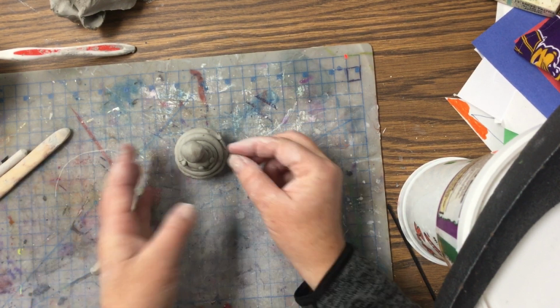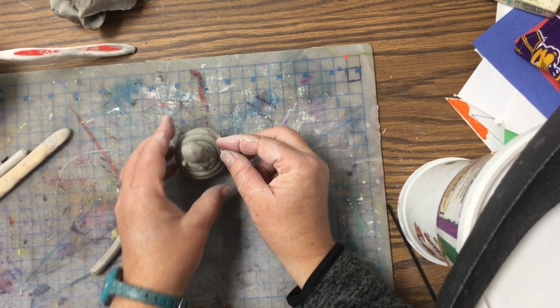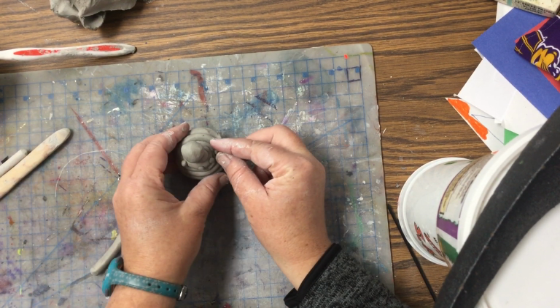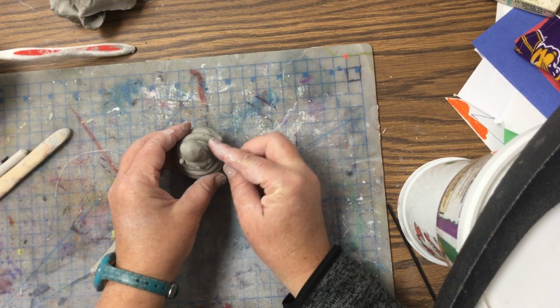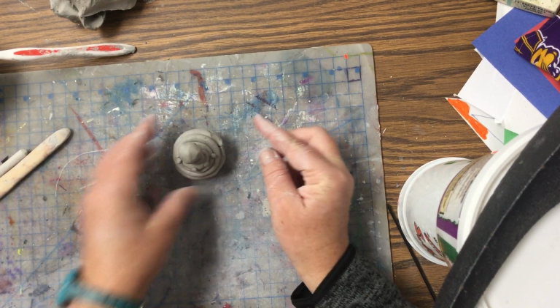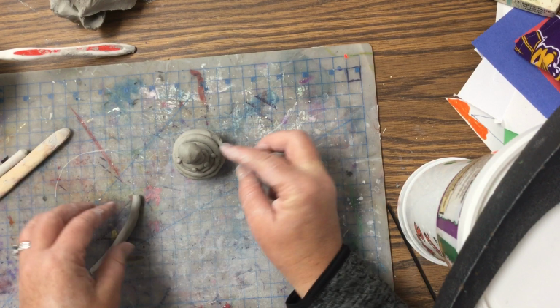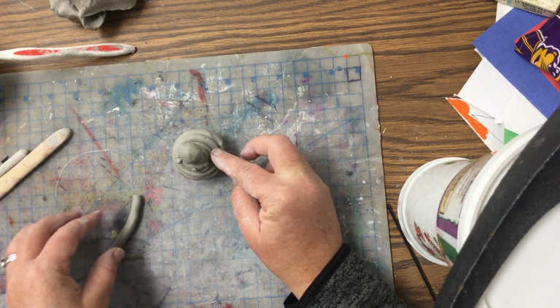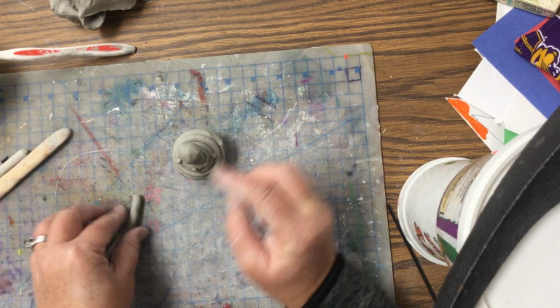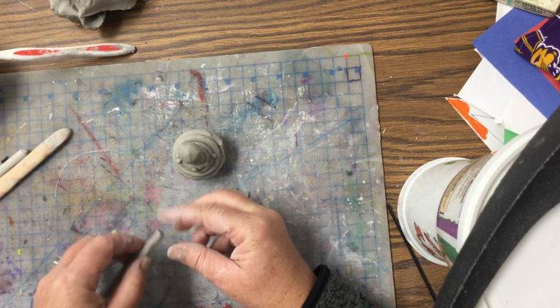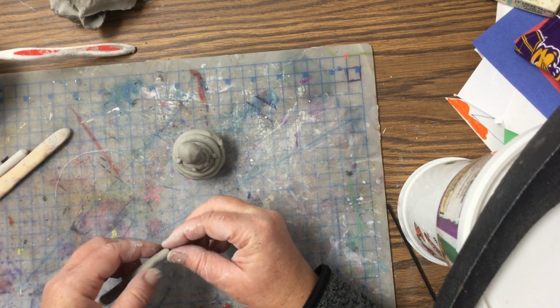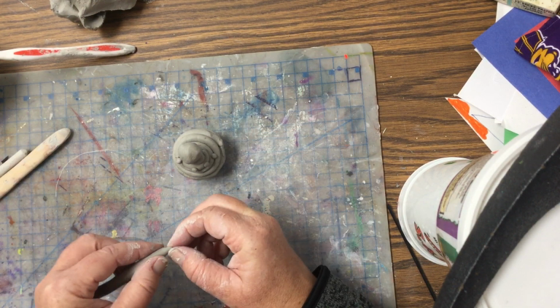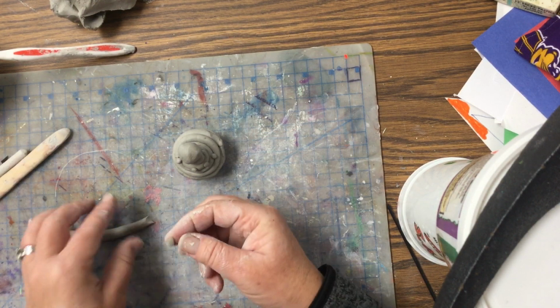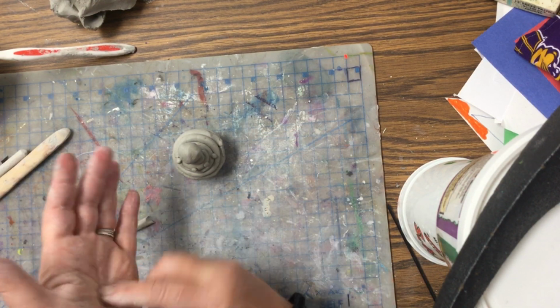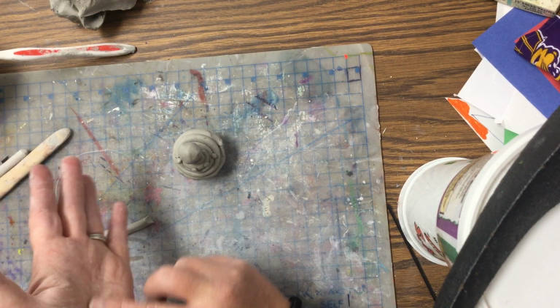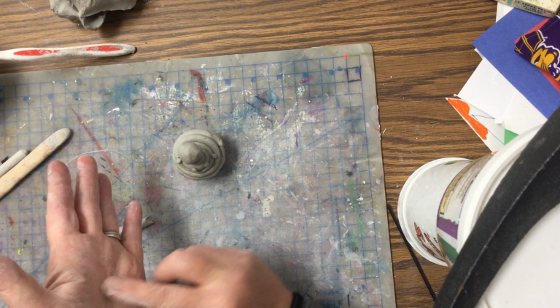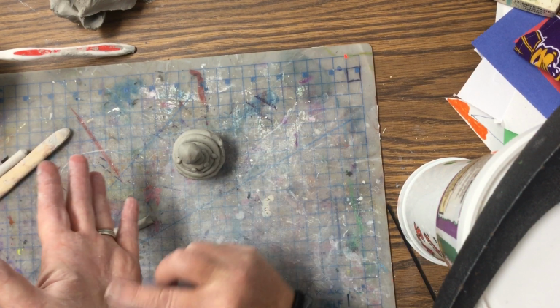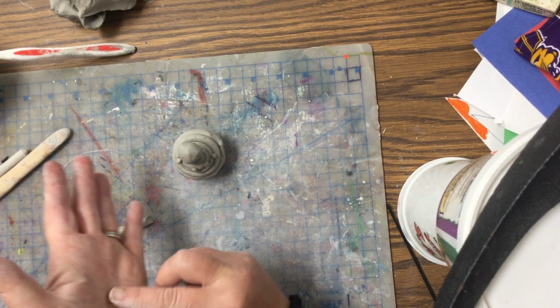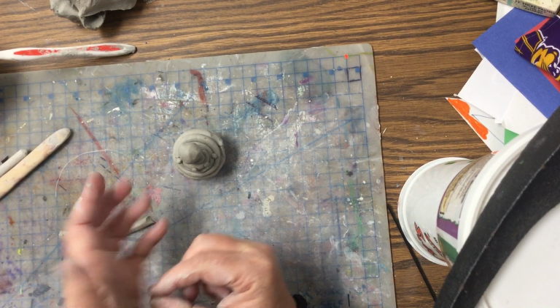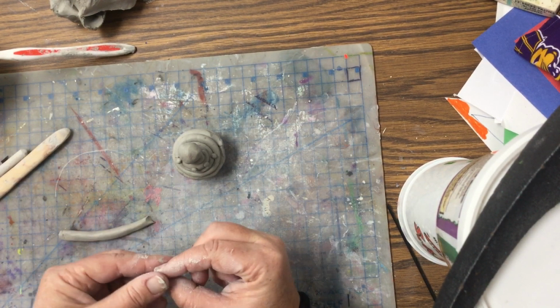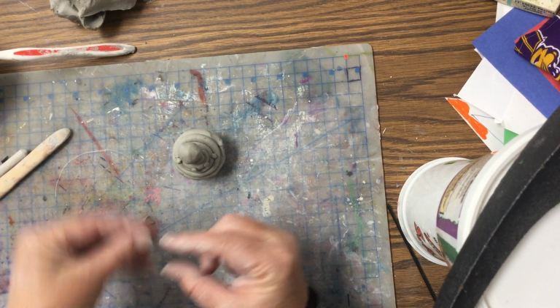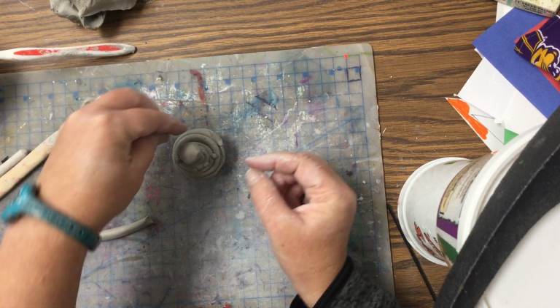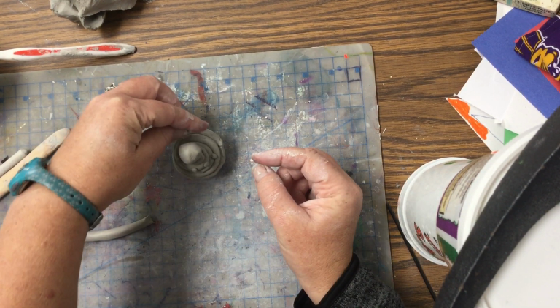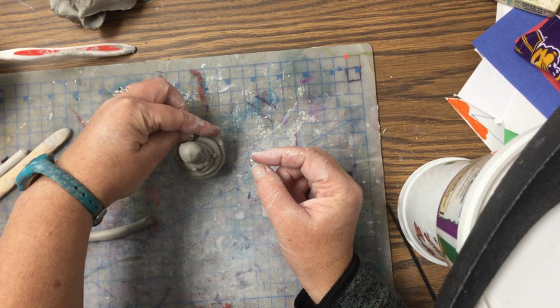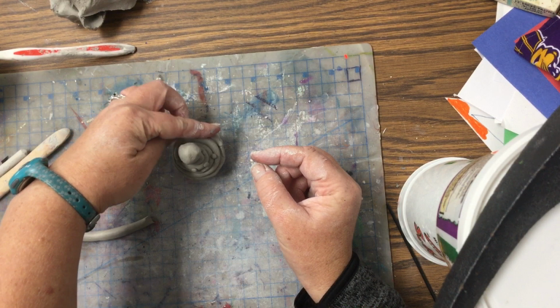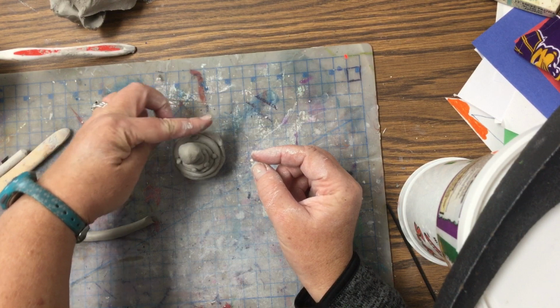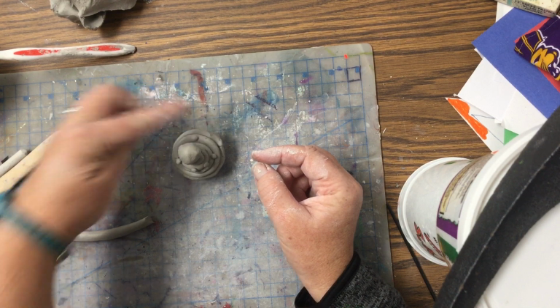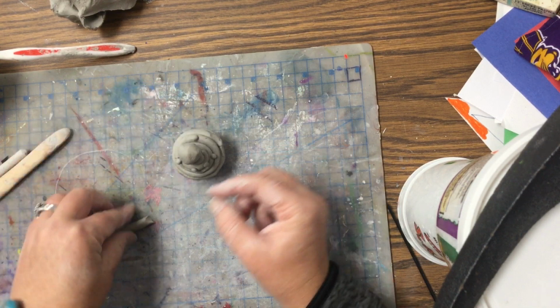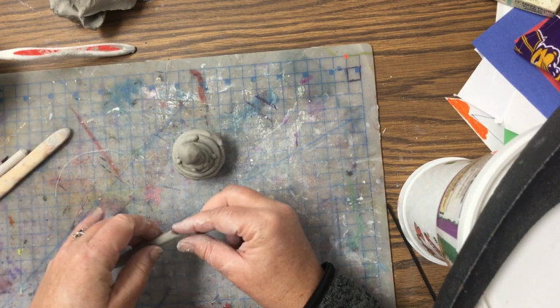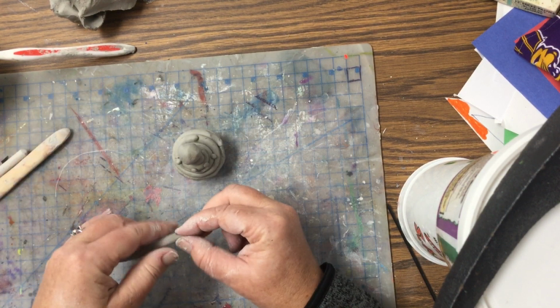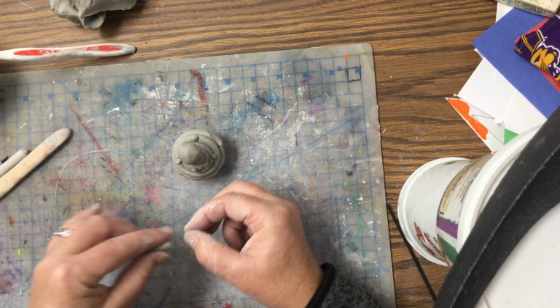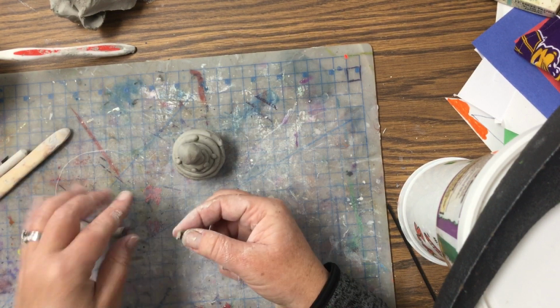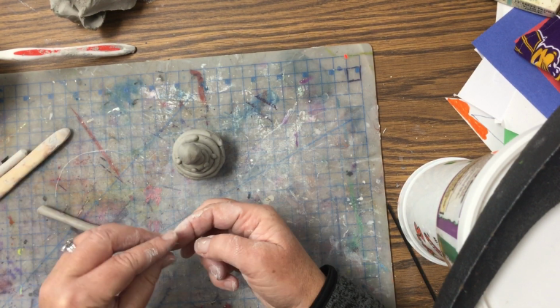We're going to be painting these up for Christmas, right before Christmas break, so you guys will take them home before Christmas break. That's our plan.